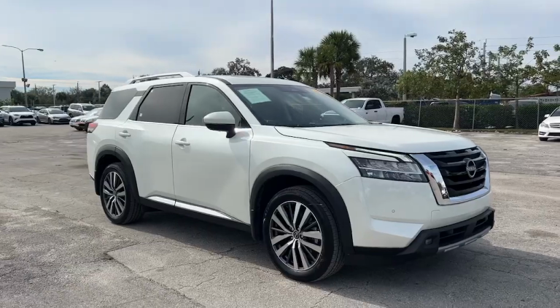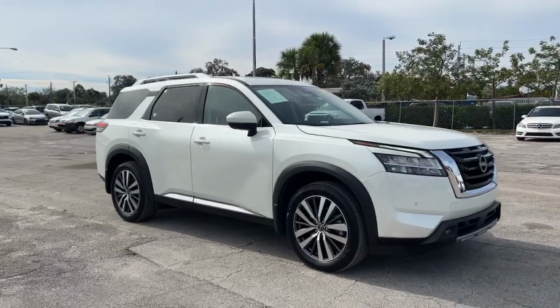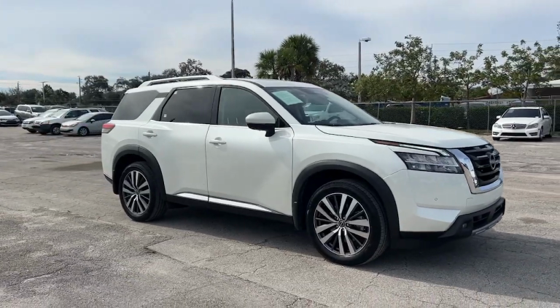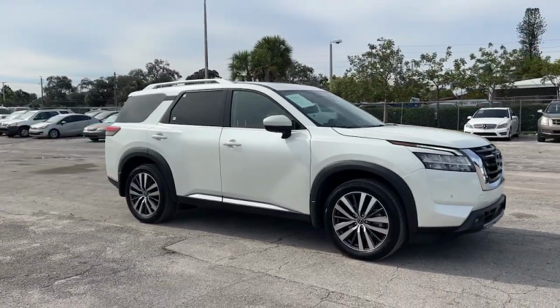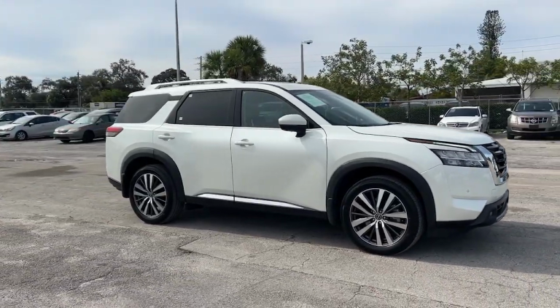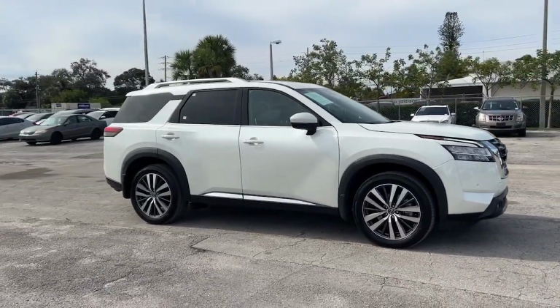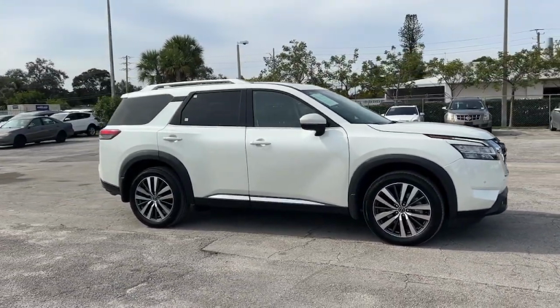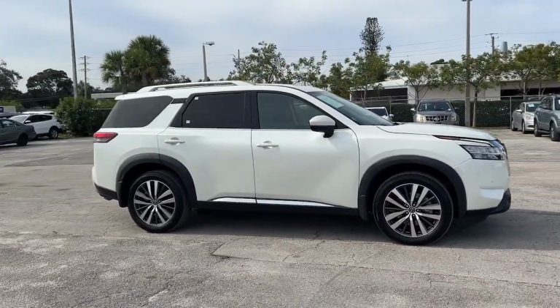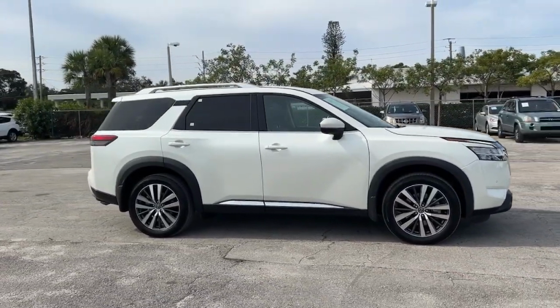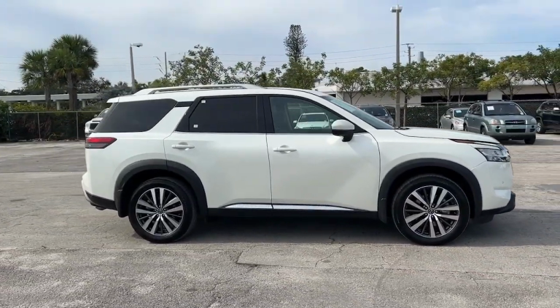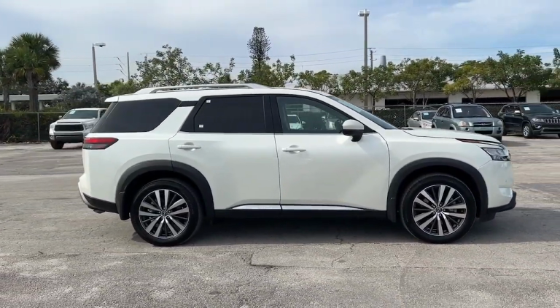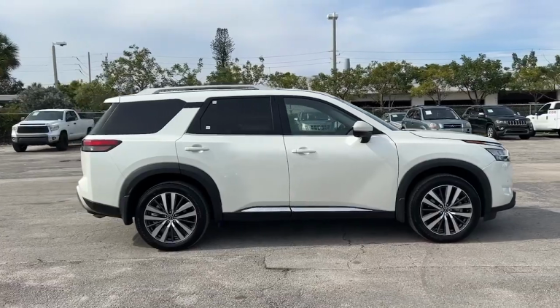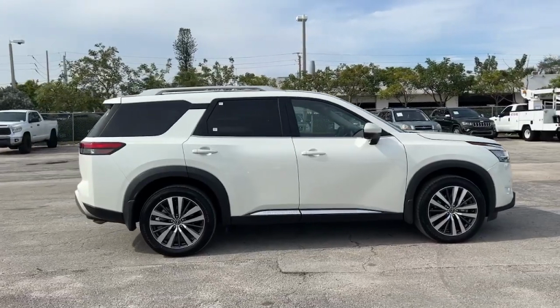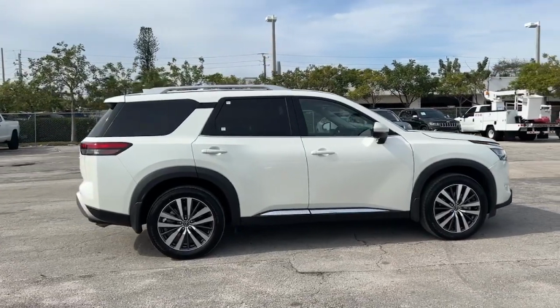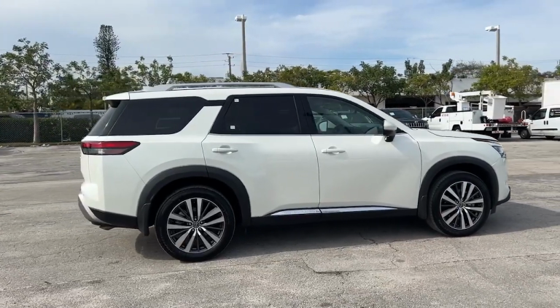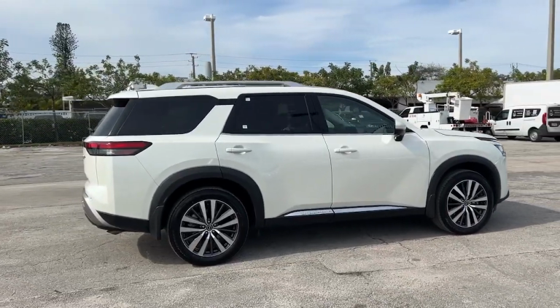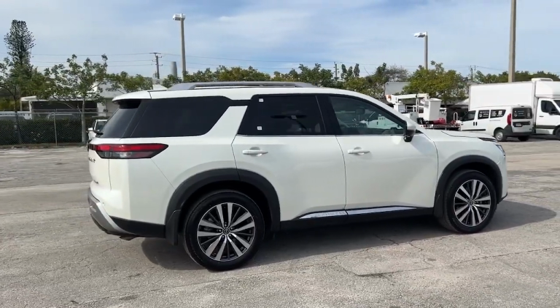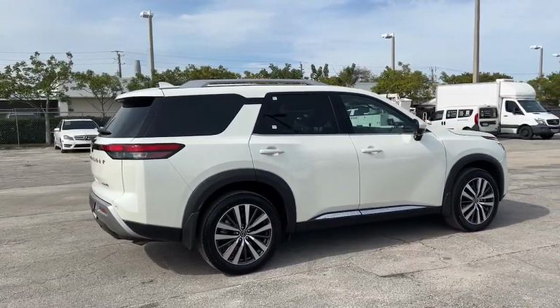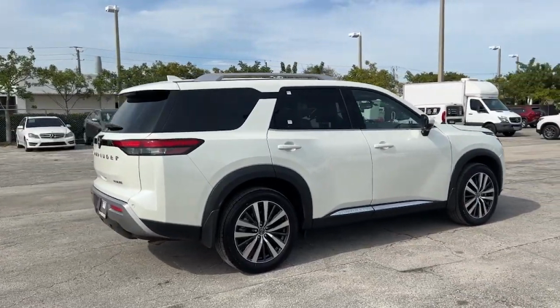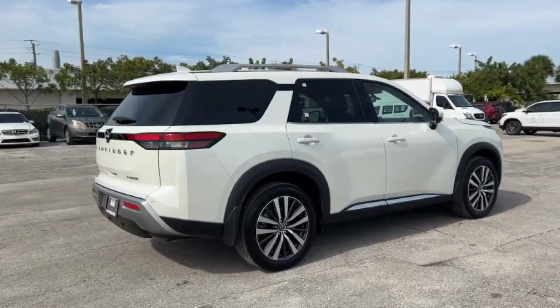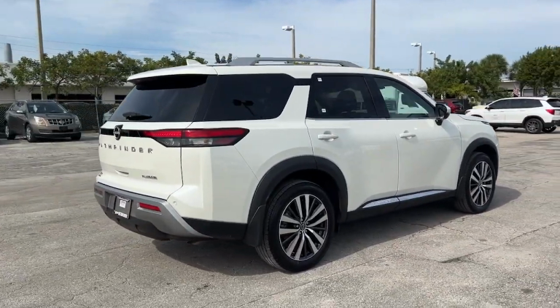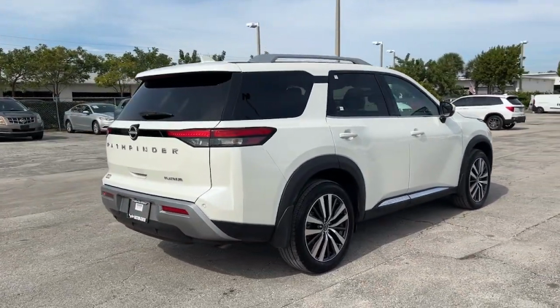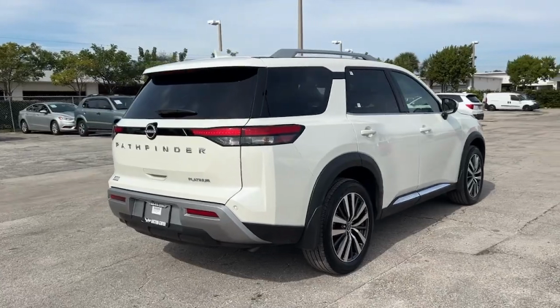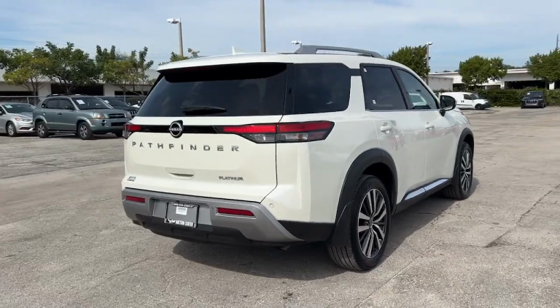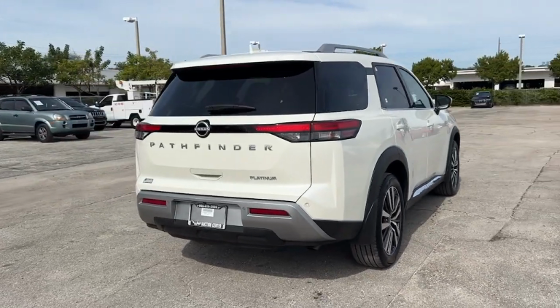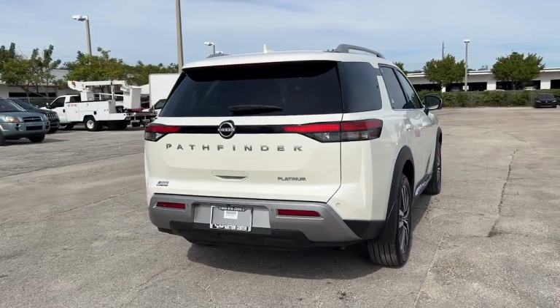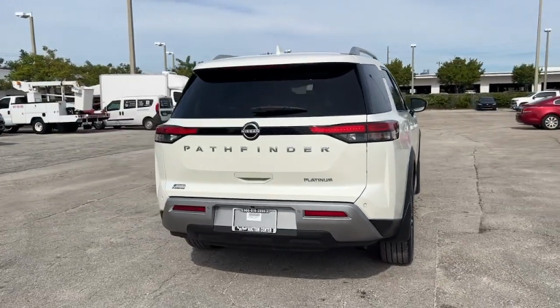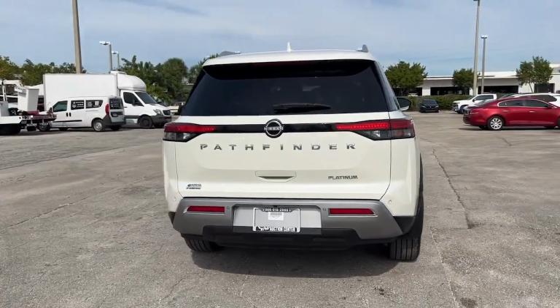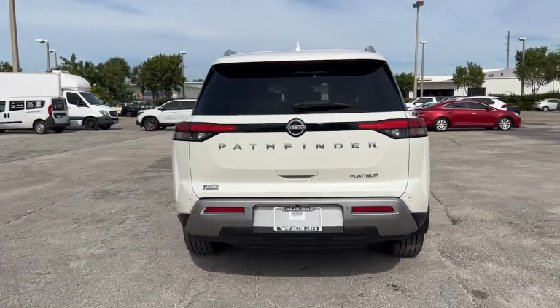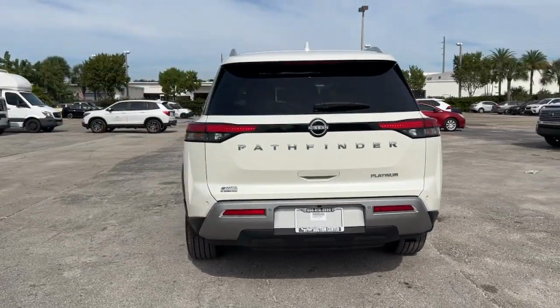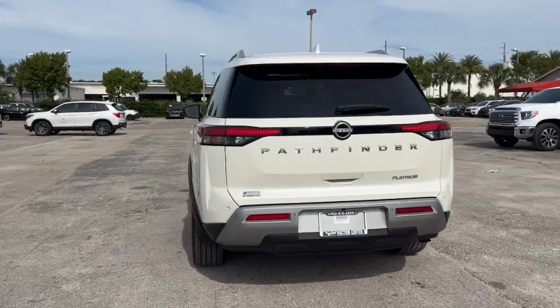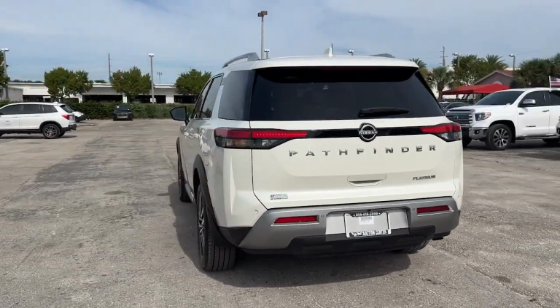This could be the car for you — the 2022 Nissan Pathfinder. With less than 15,000 miles on the odometer, this vehicle provides excellent value. Picture yourself at the wheel of this comfortable and capable Pathfinder.